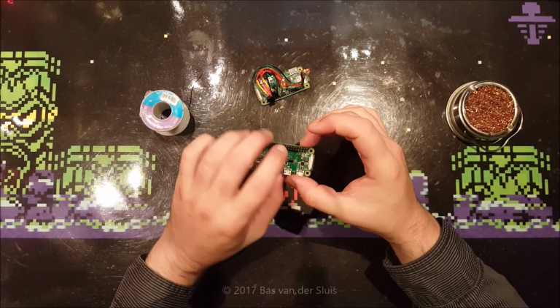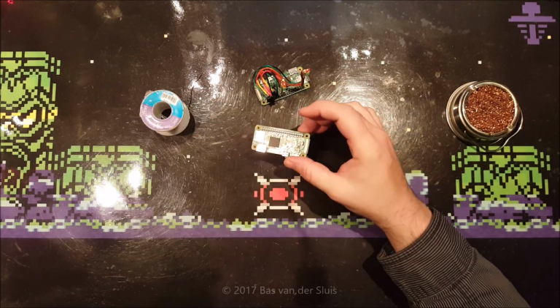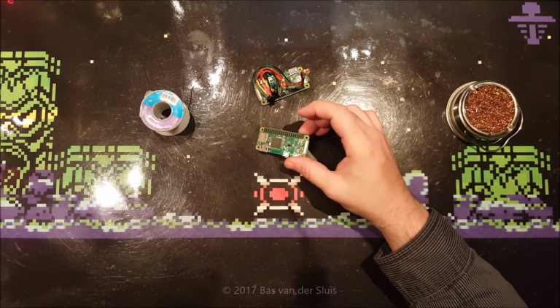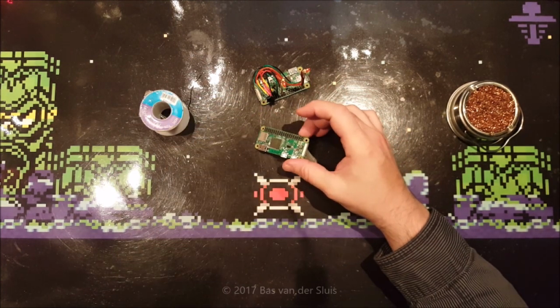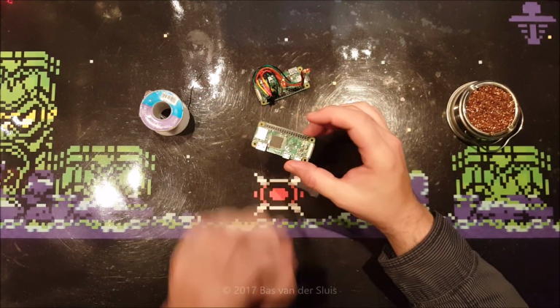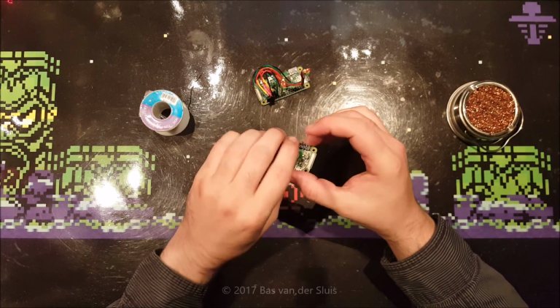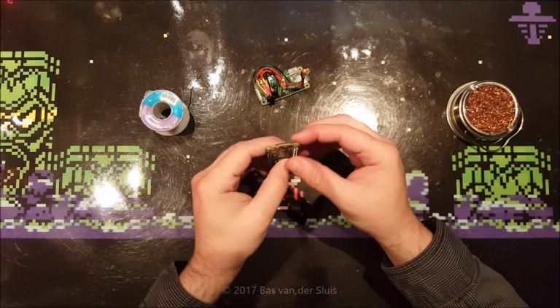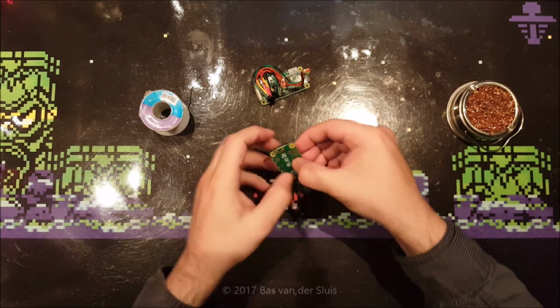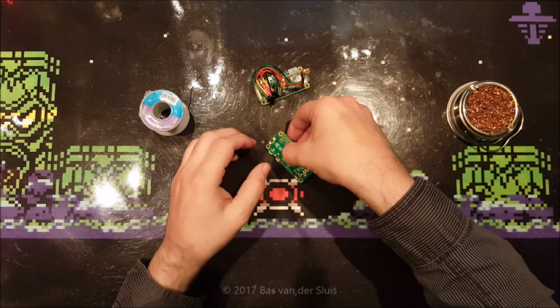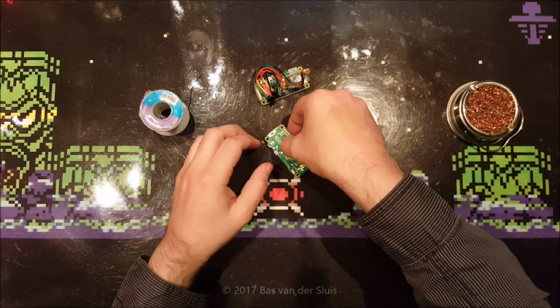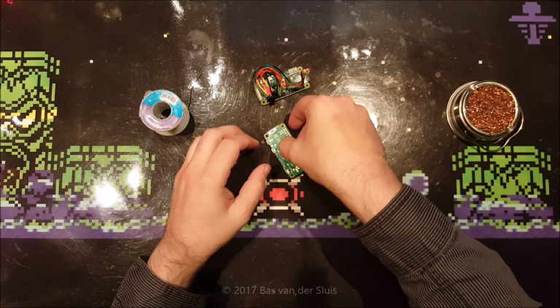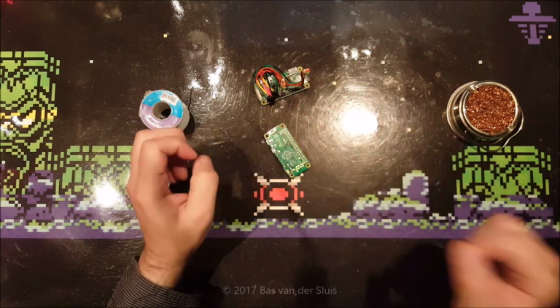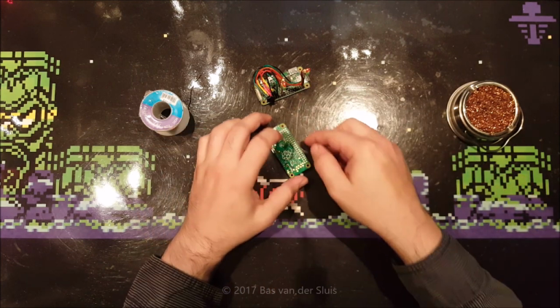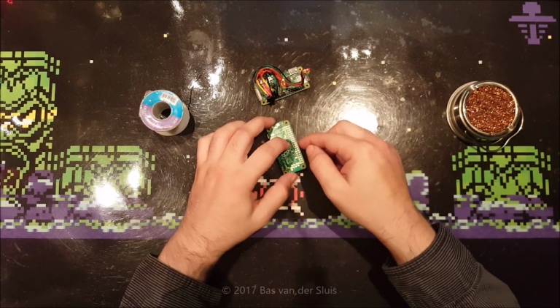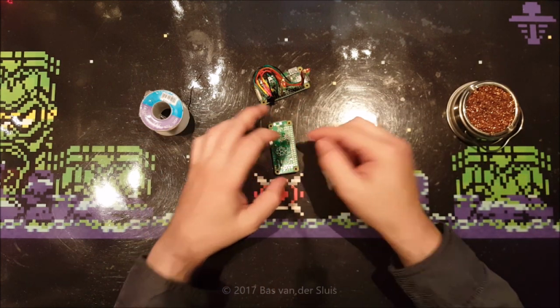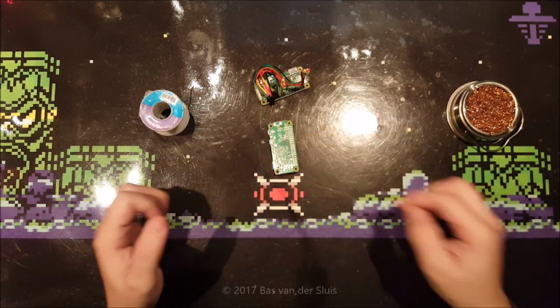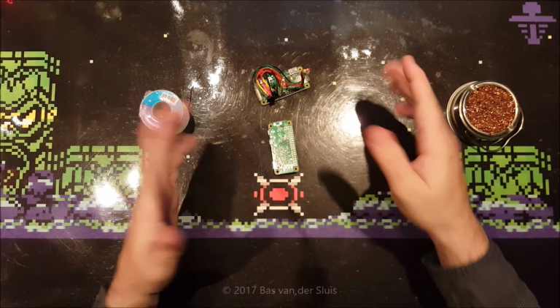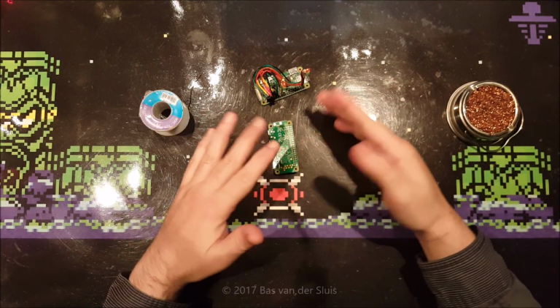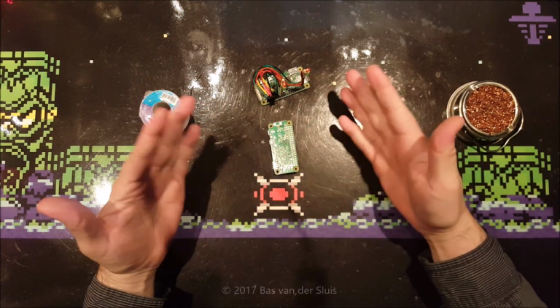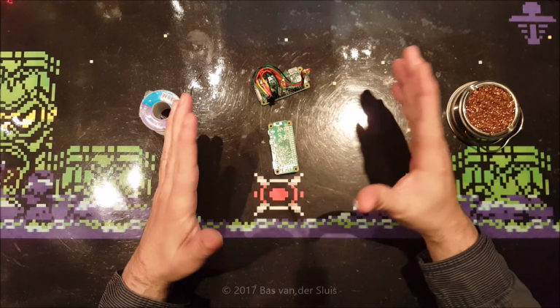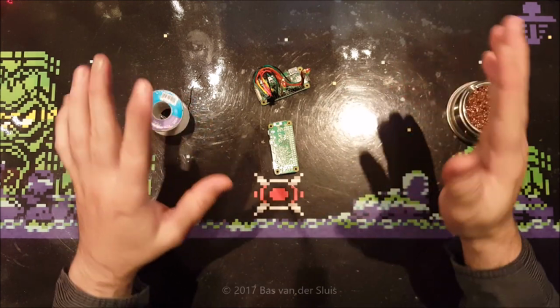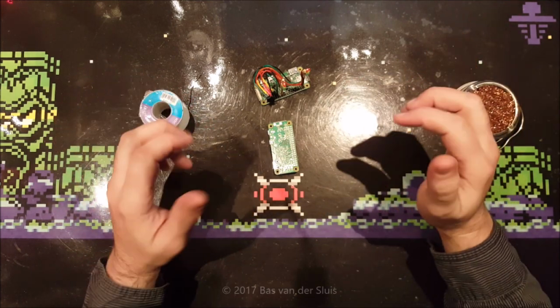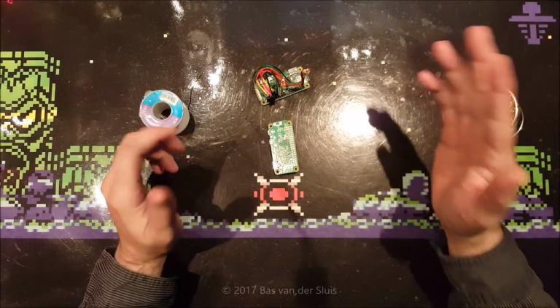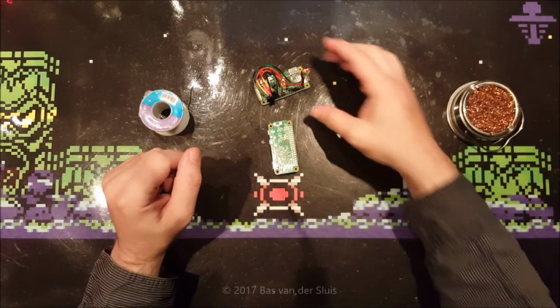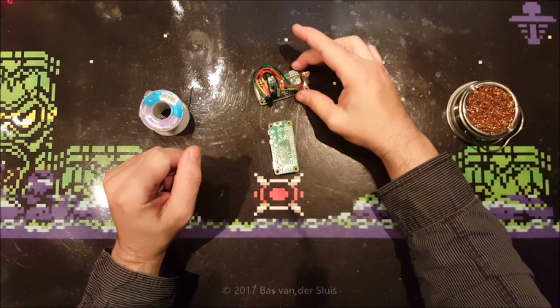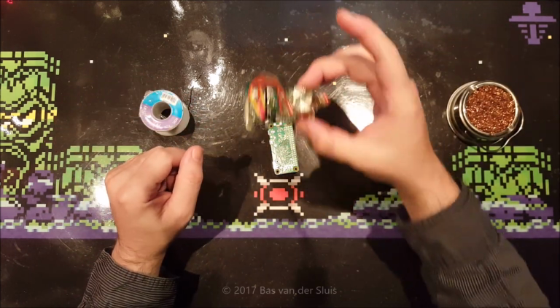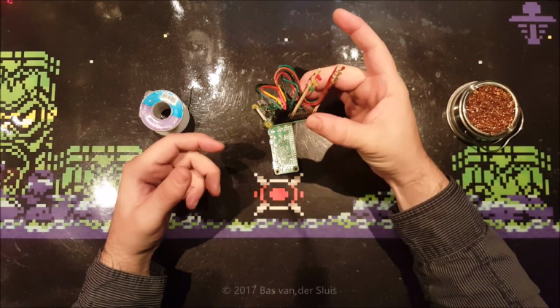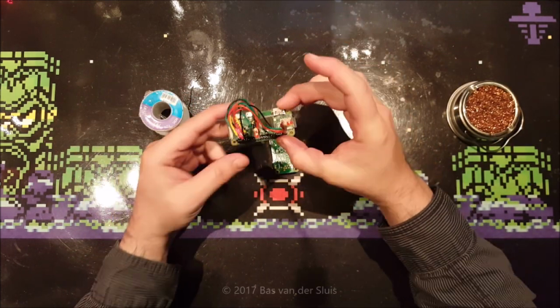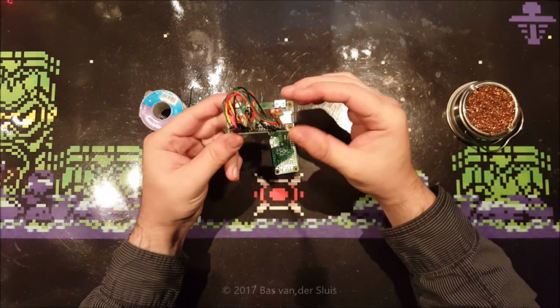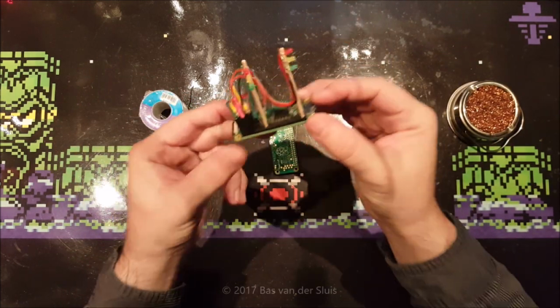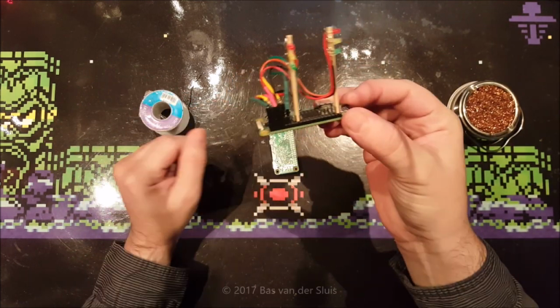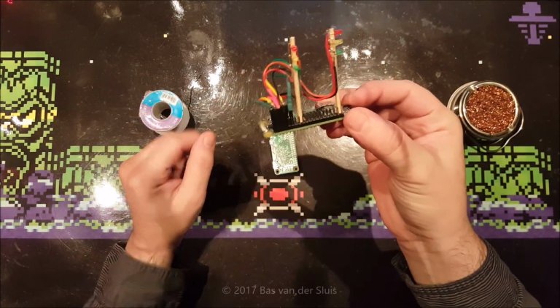Then just put it in there. We're going to need to solder them in. I'm going to turn it around and lay it on my desk like this. It is somewhat in the correct position, and this is laying here because I already did that.